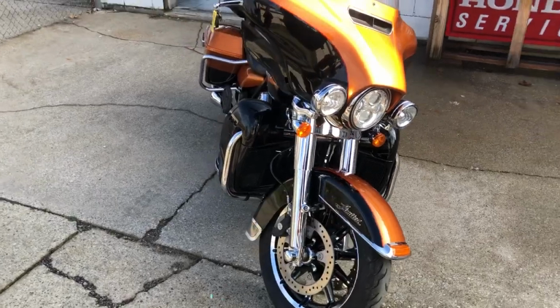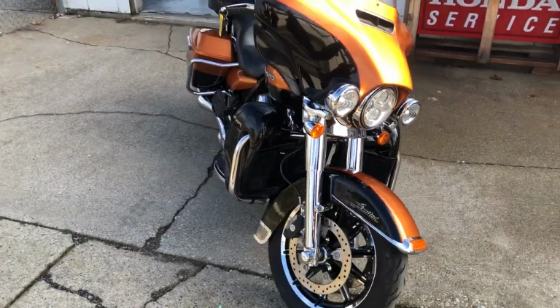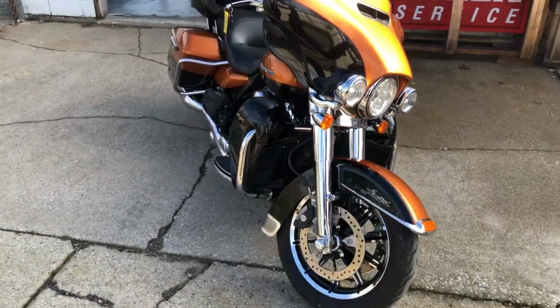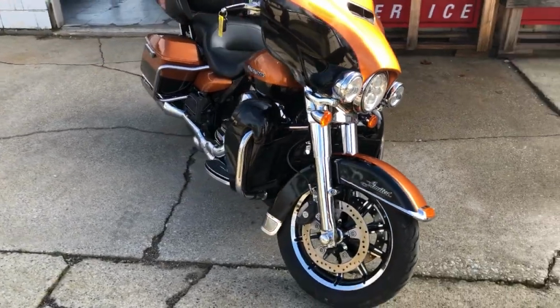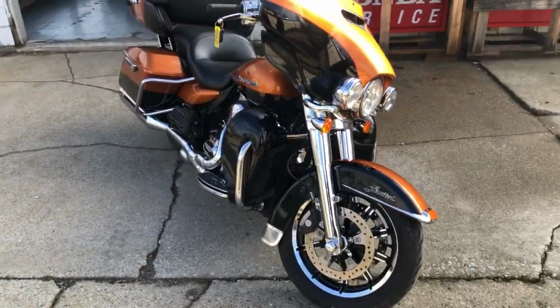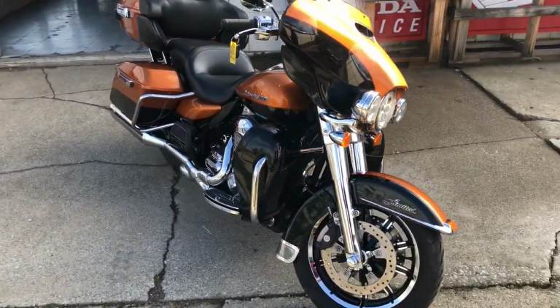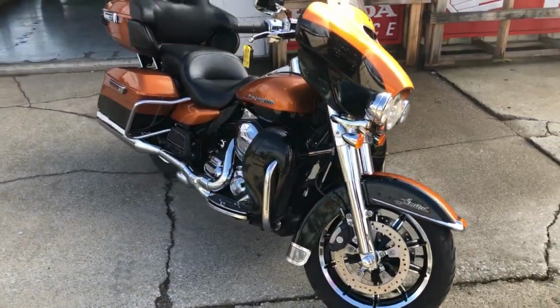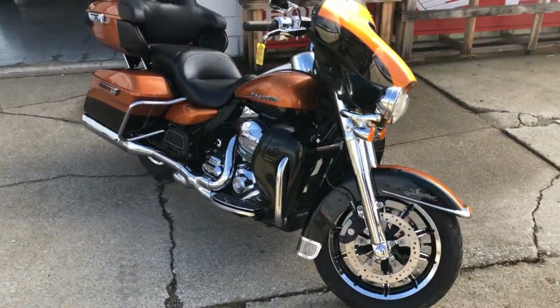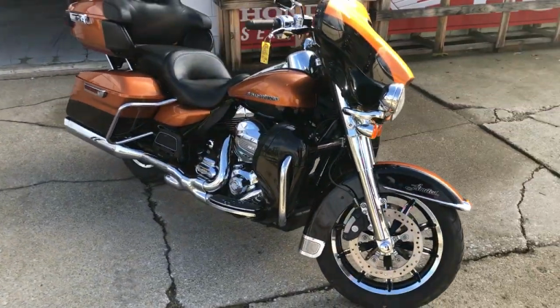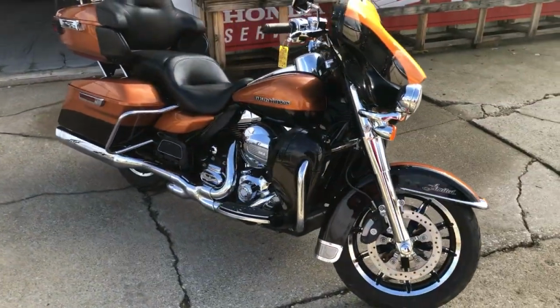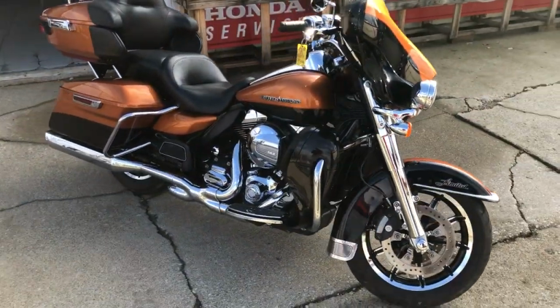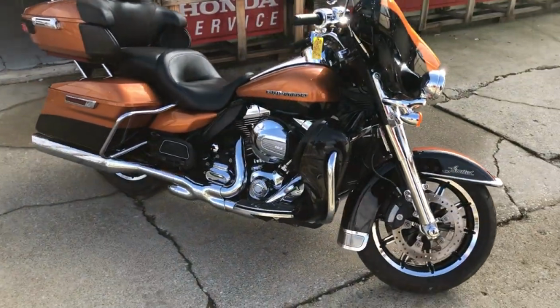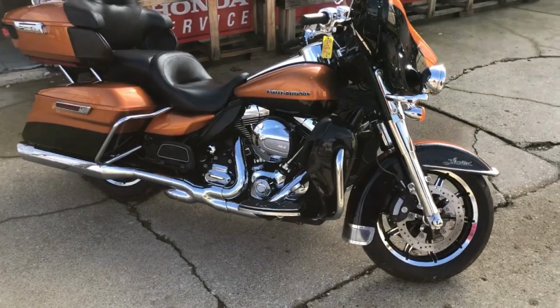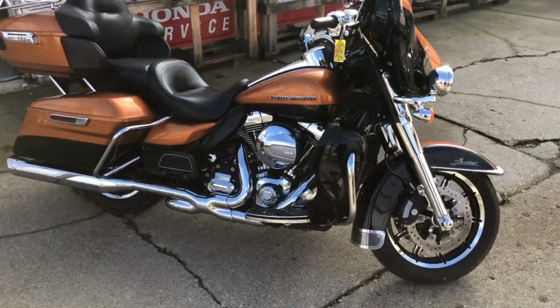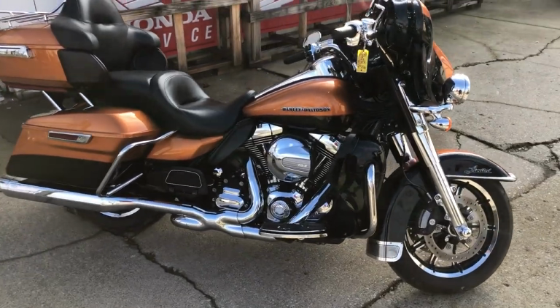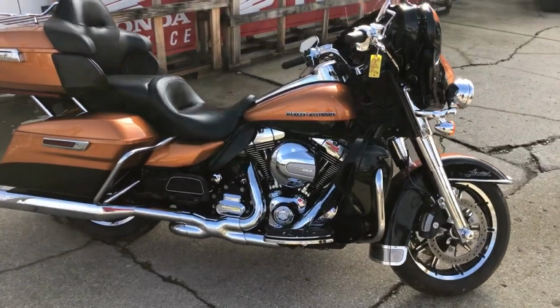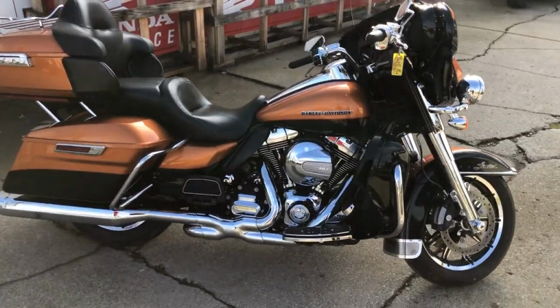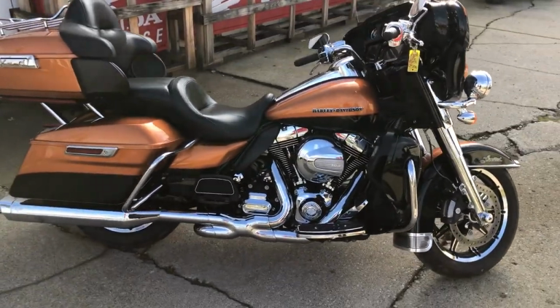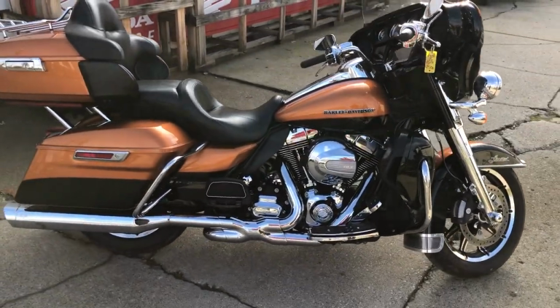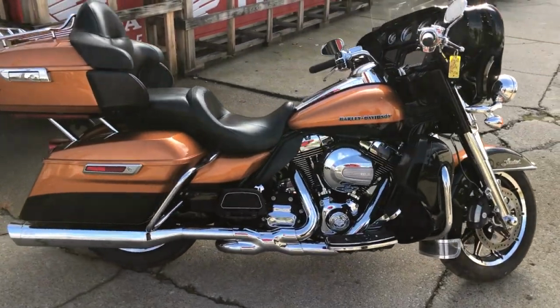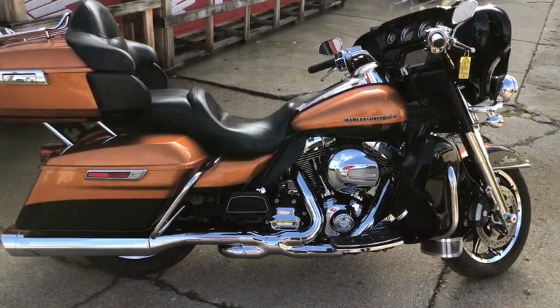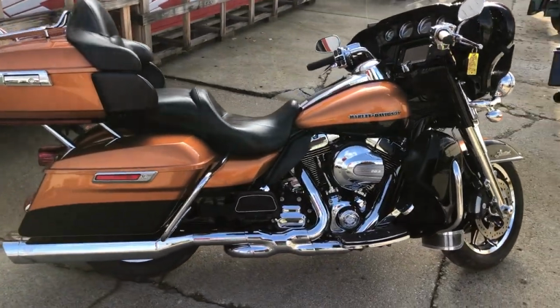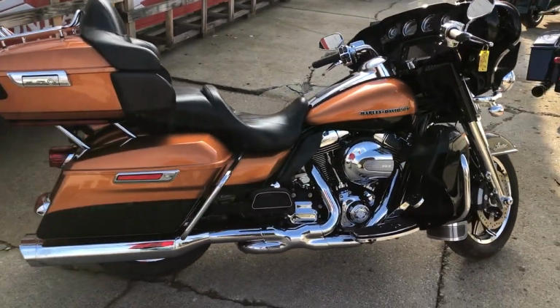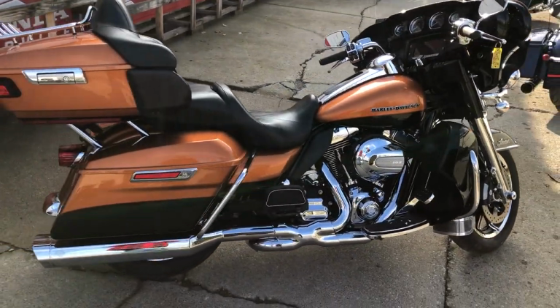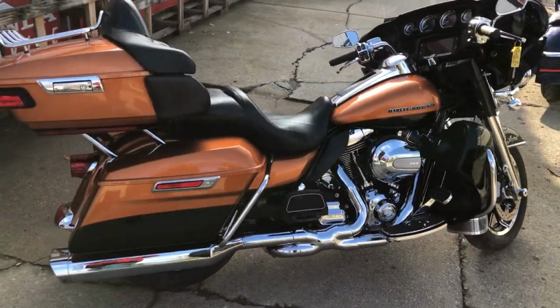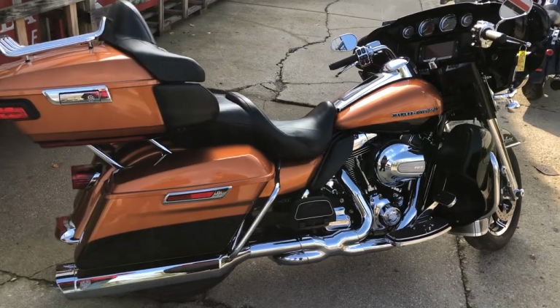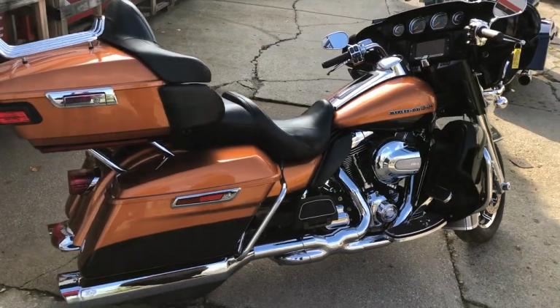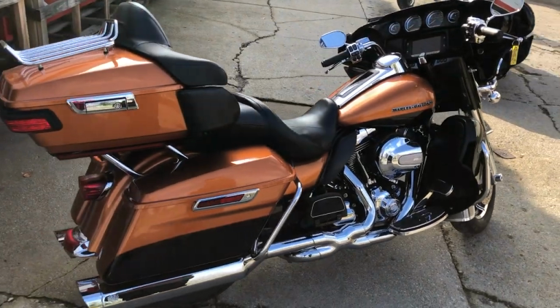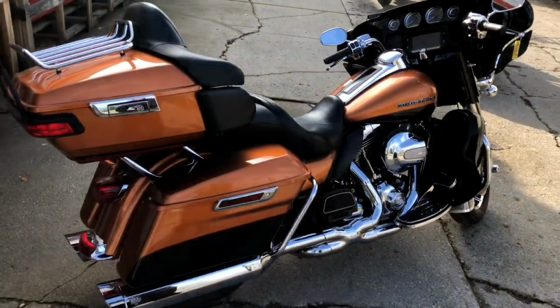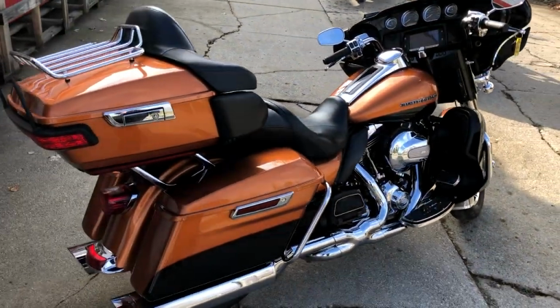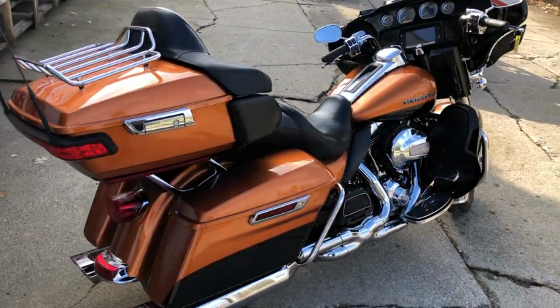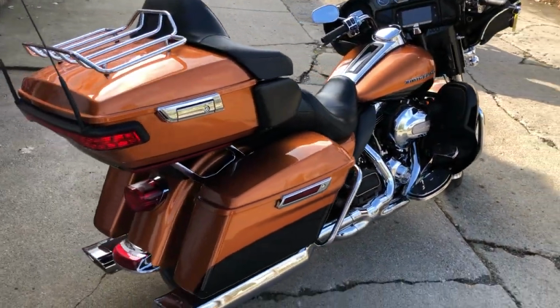It's a hard-to-find color, loaded with over $2,000 in extras. Take a close look at this one: chrome front end, chrome levers, switch housings, upgraded floorboards, upgraded lower controls, and a dual Vance and Hines exhaust.